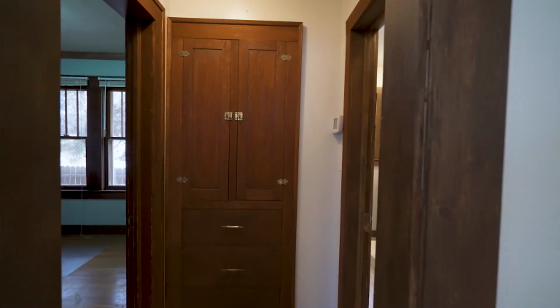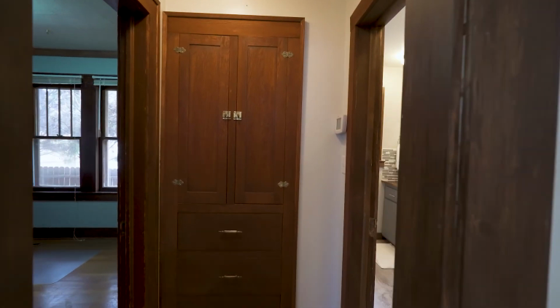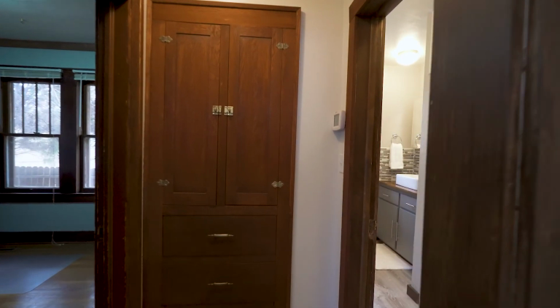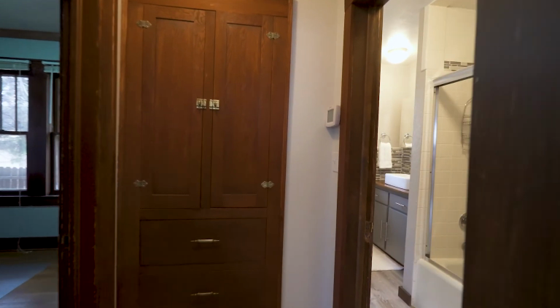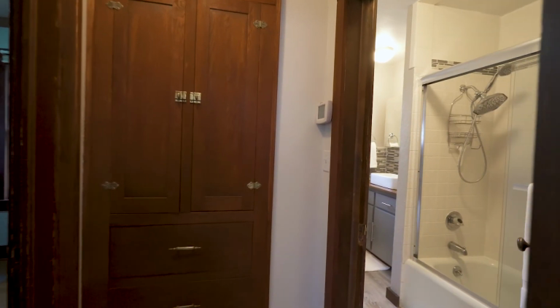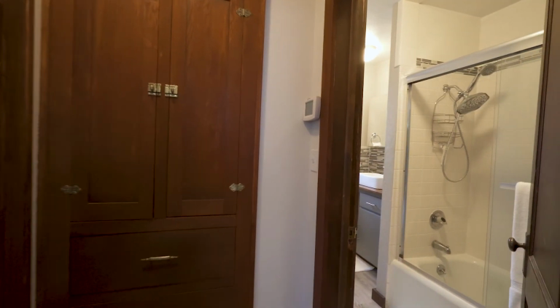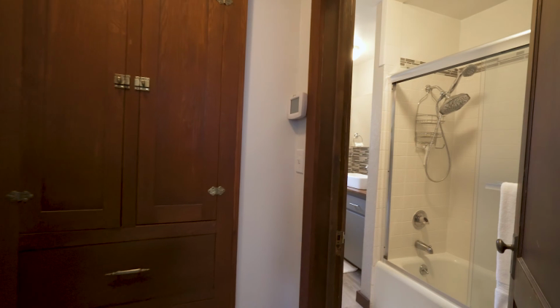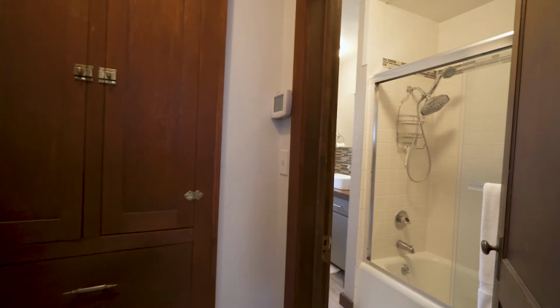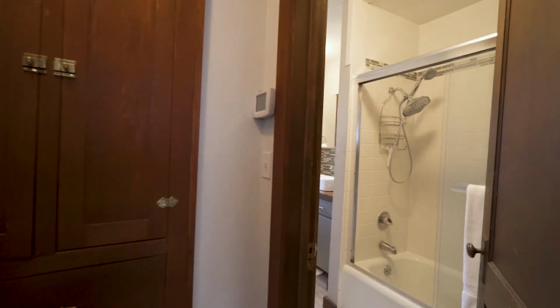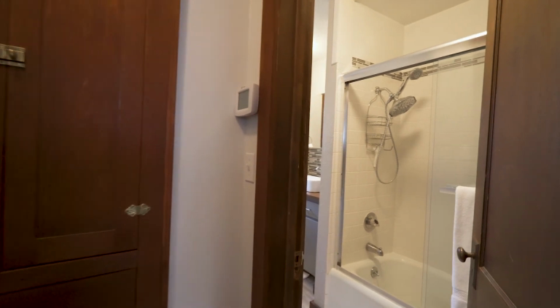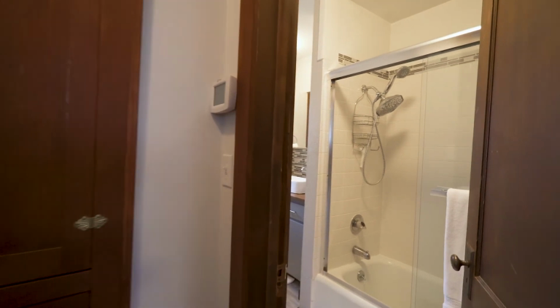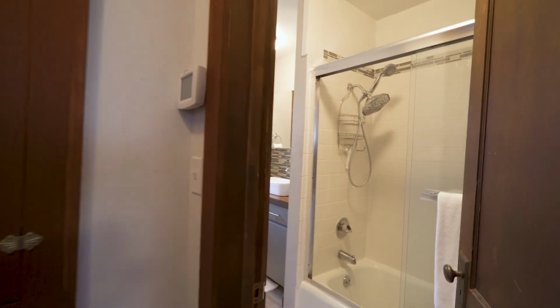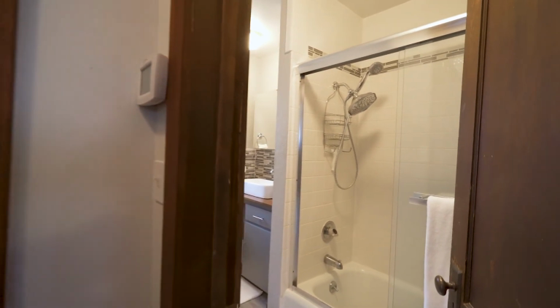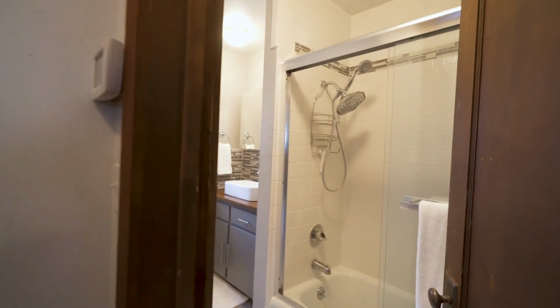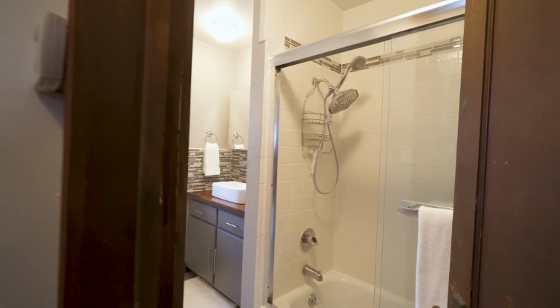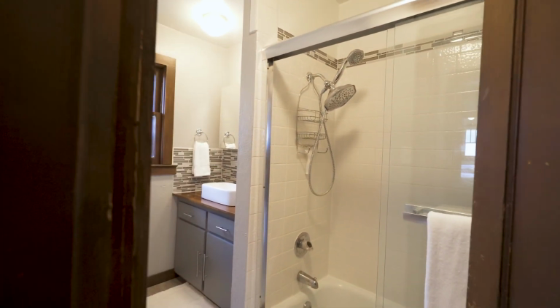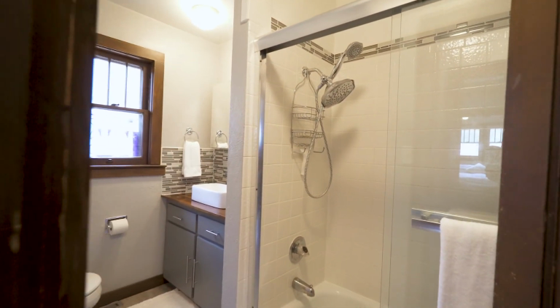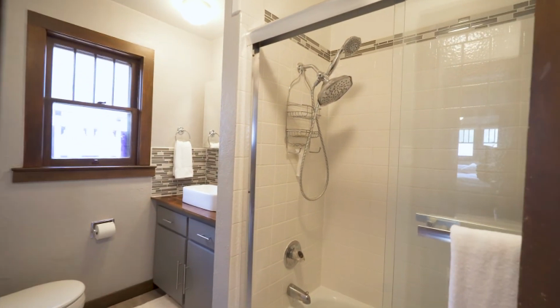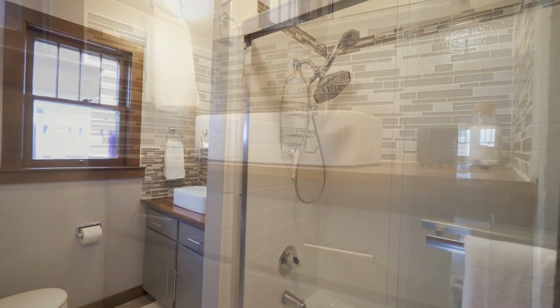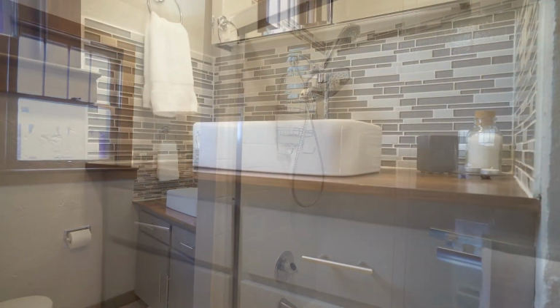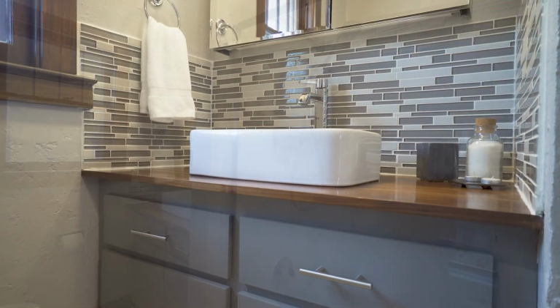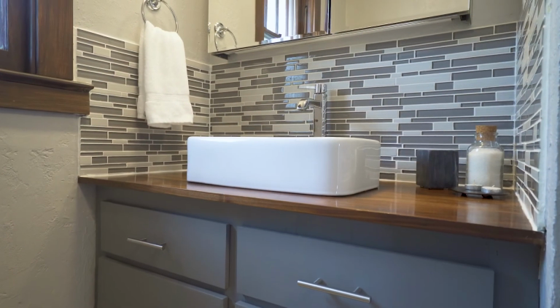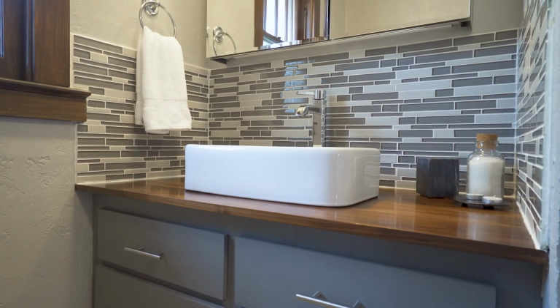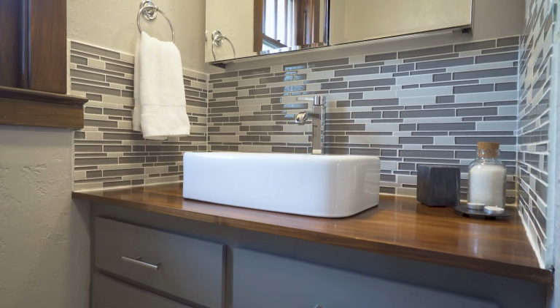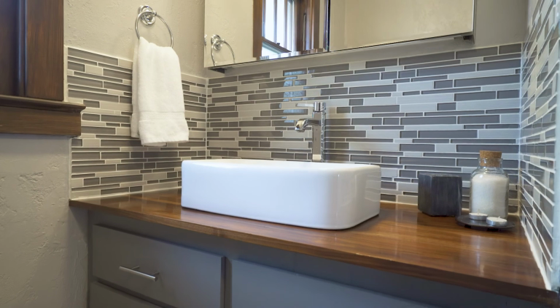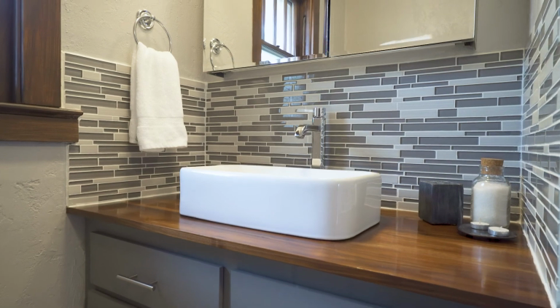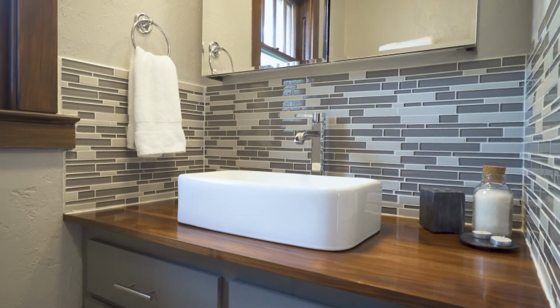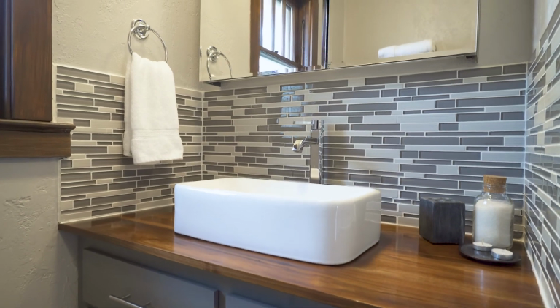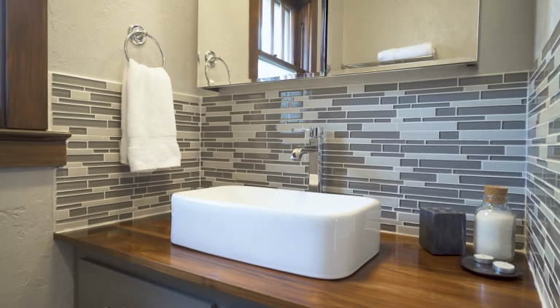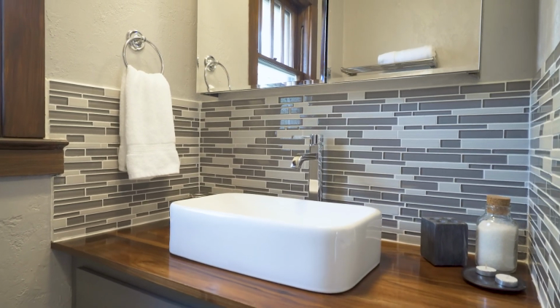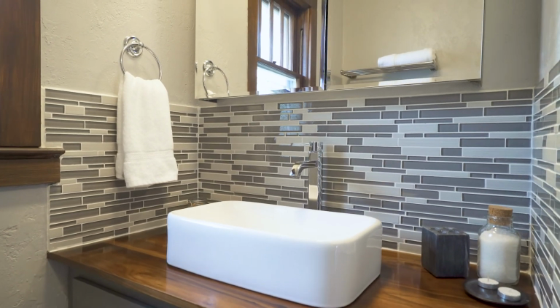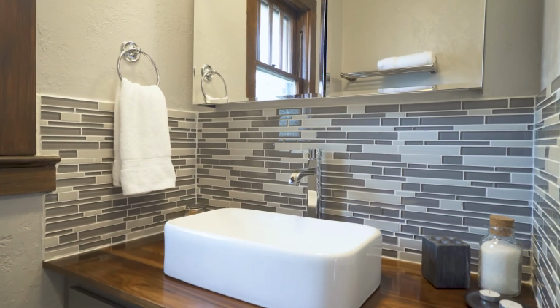Original built-in cabinets lead to the updated bathroom. The bathroom is beautiful with glass tile, new flooring, and new paint.